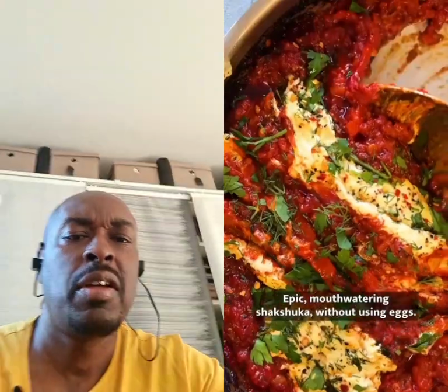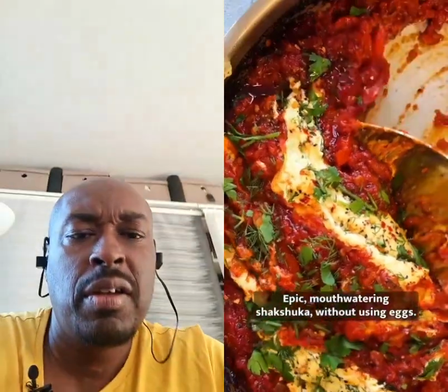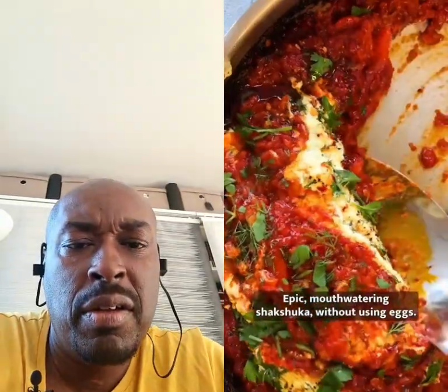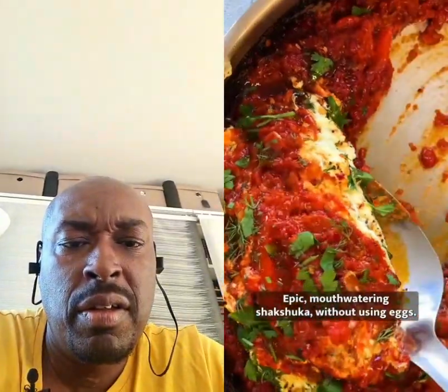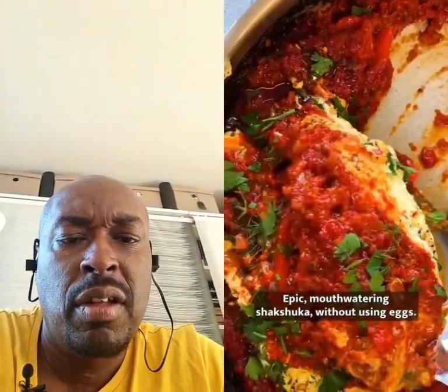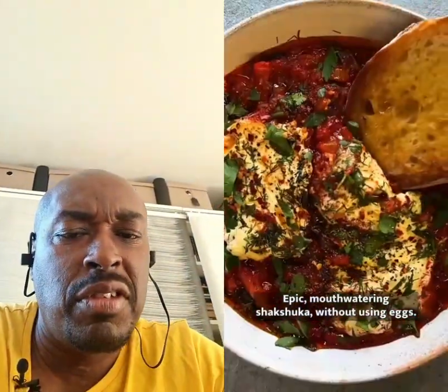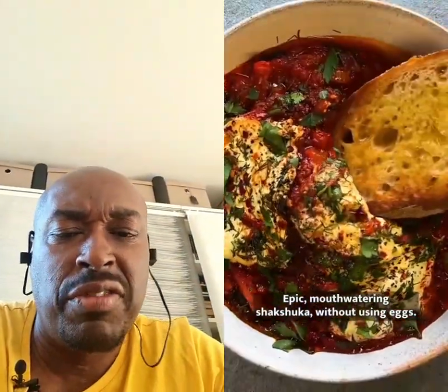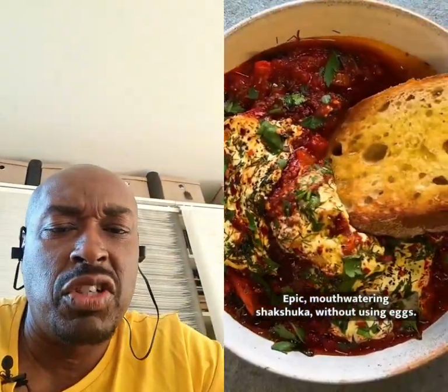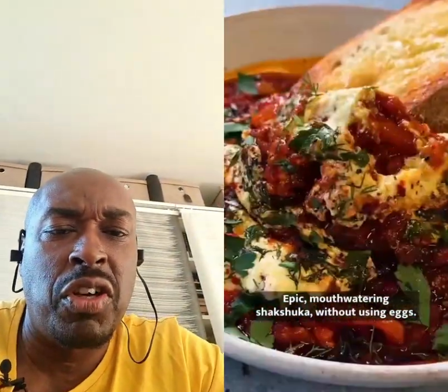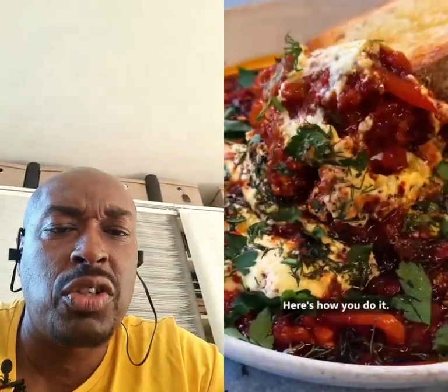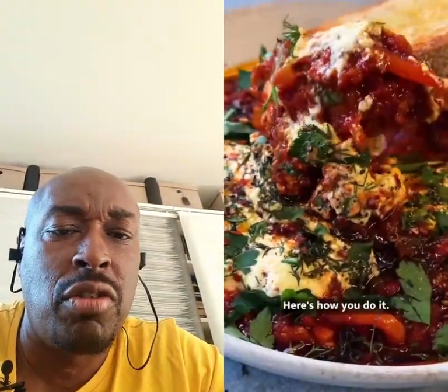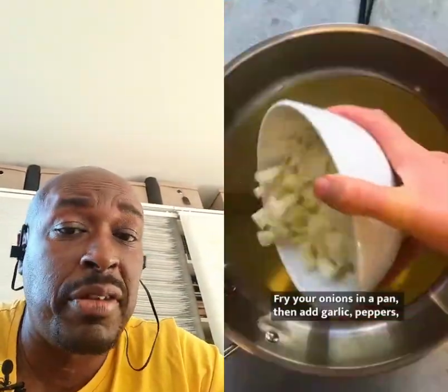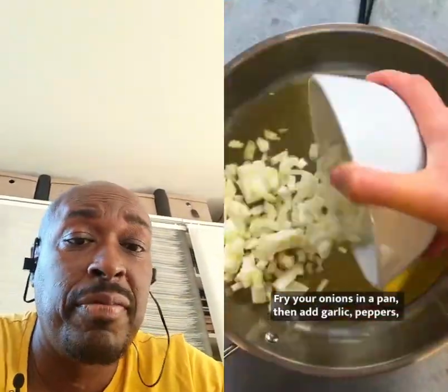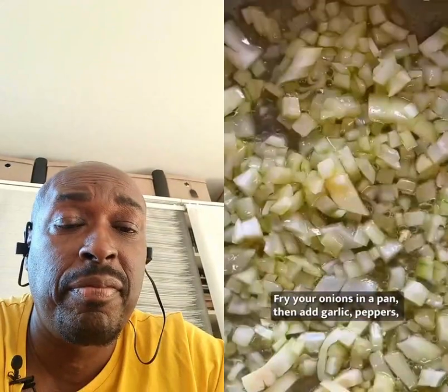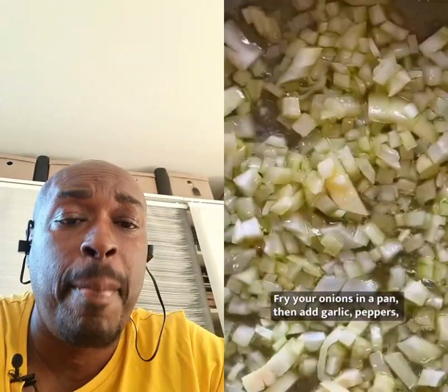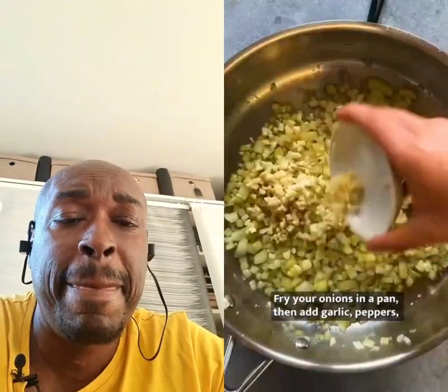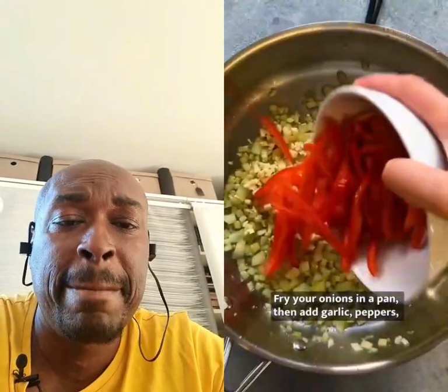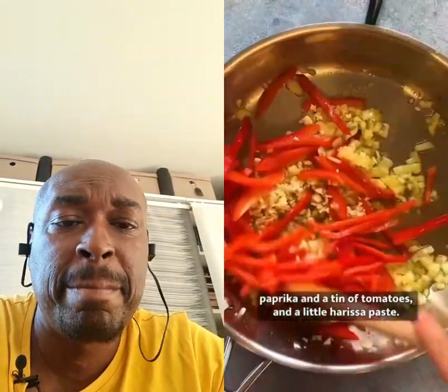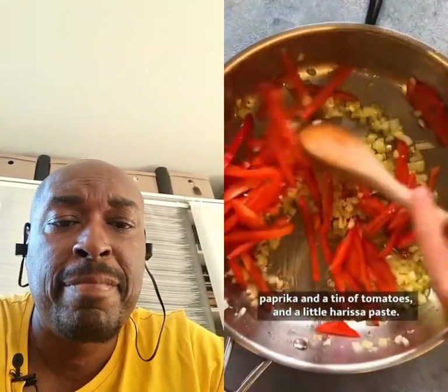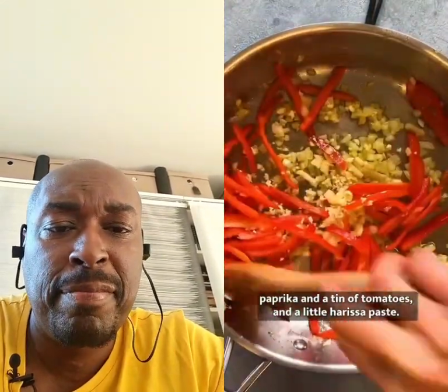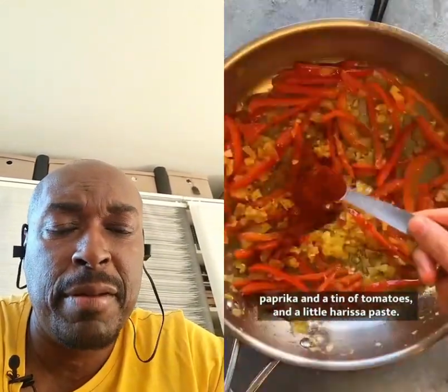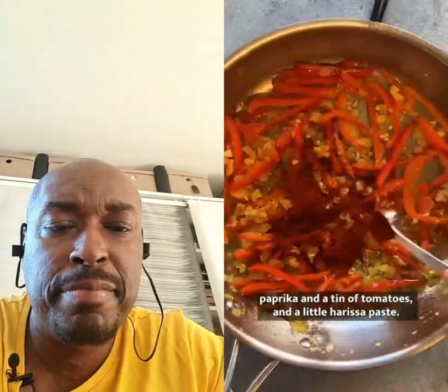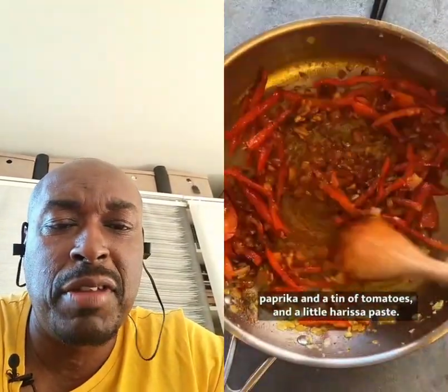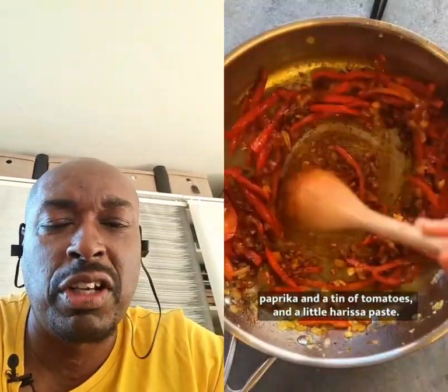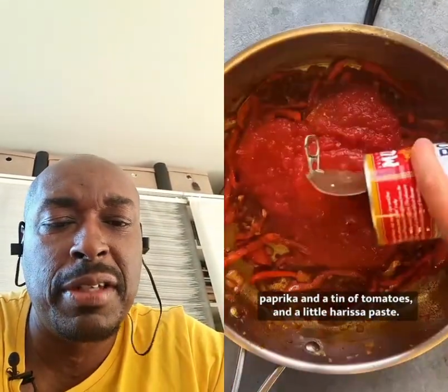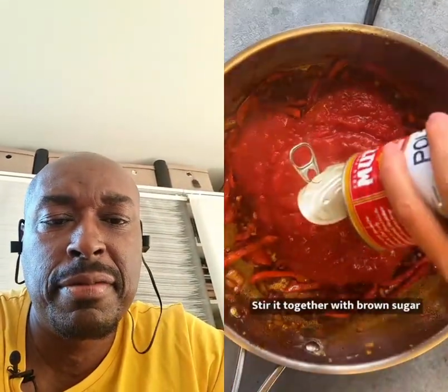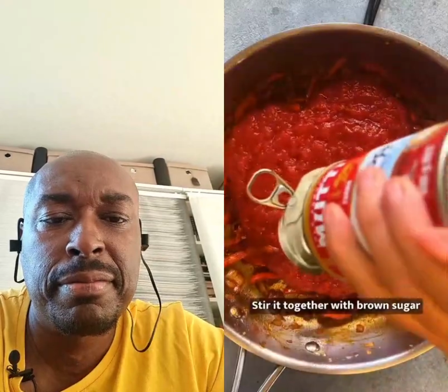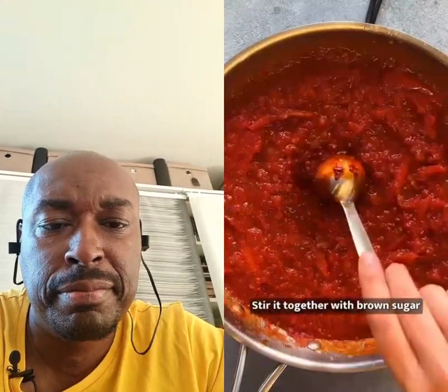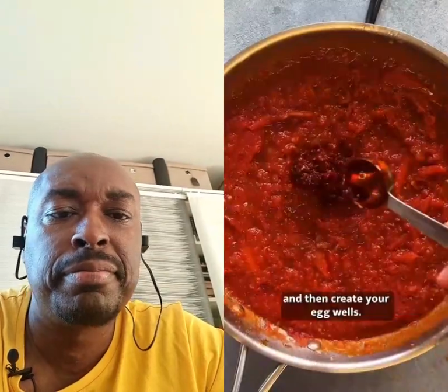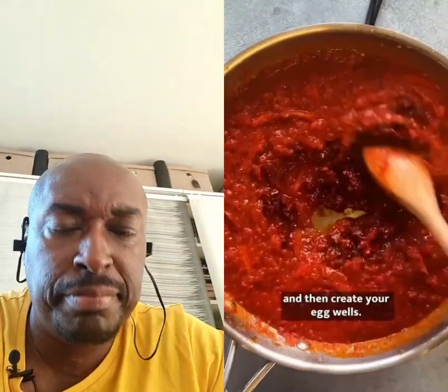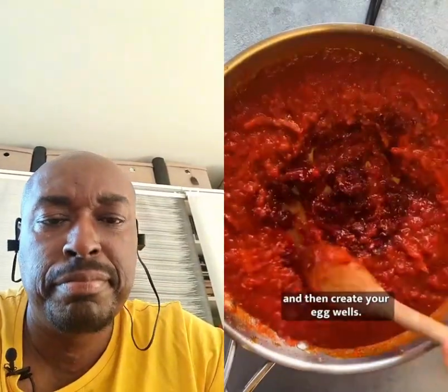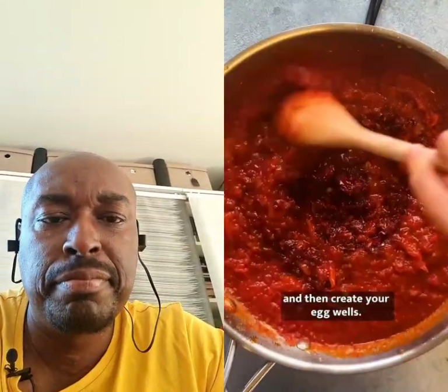Epic mouth-watering shakshuka, now using eggs — here's how you do it. Fry your onions in a pan, then add garlic, peppers, paprika, a tin of tomatoes, and a little bit of paste. Stir it together with brown sugar and then create your egg wells.